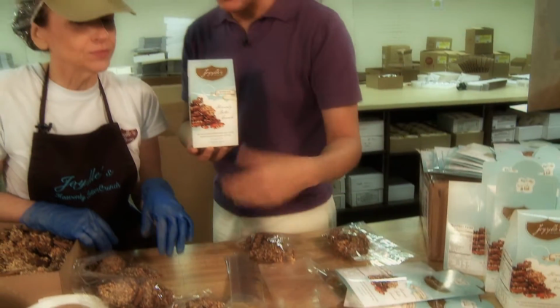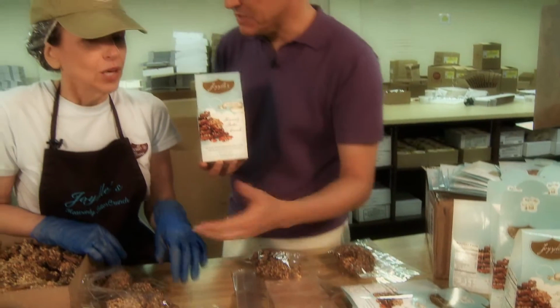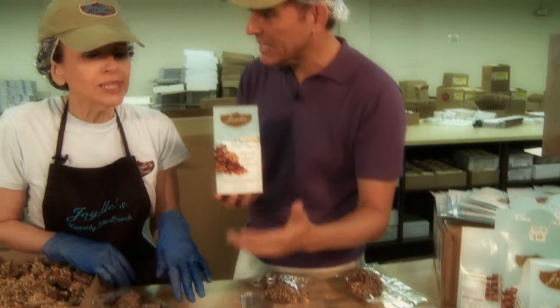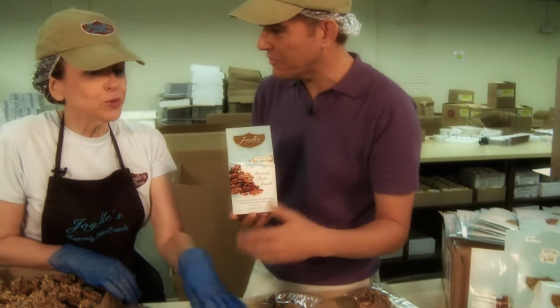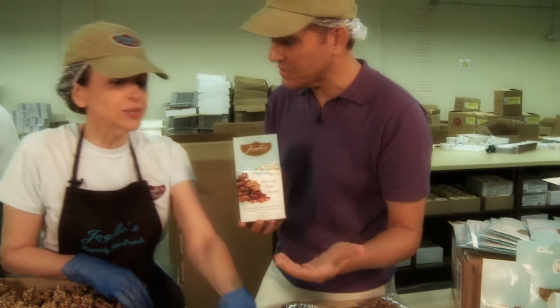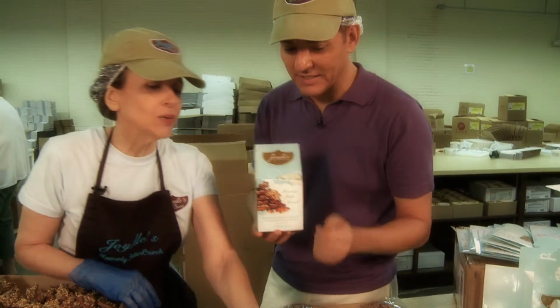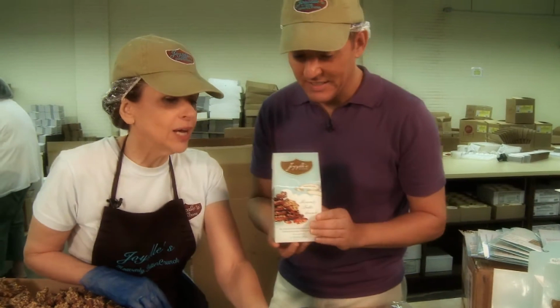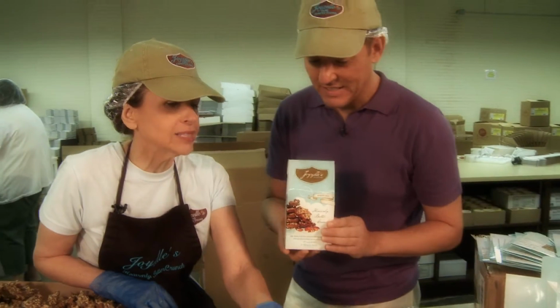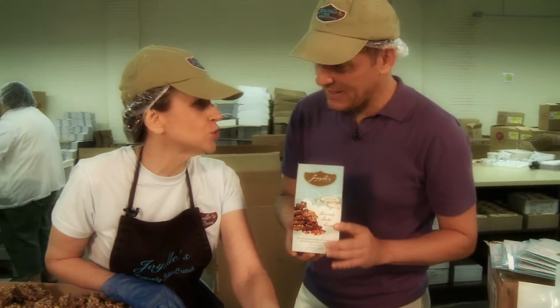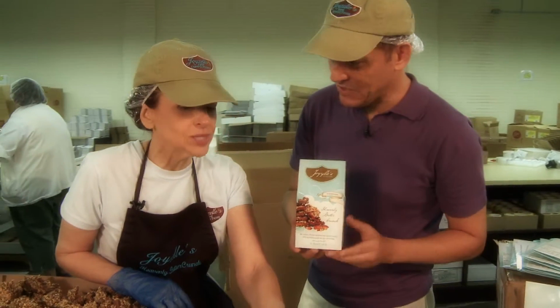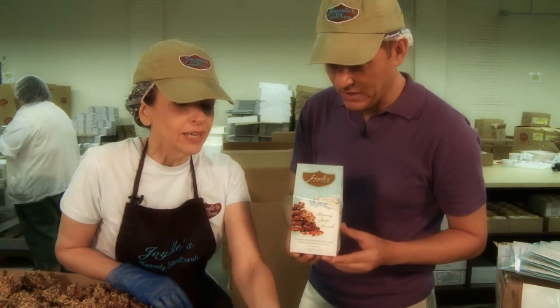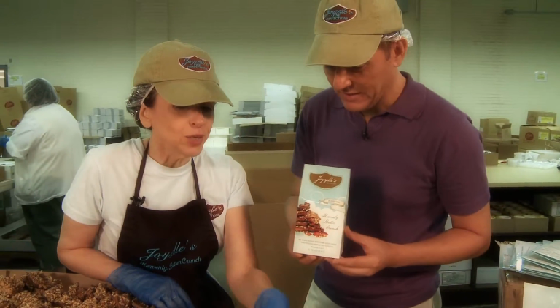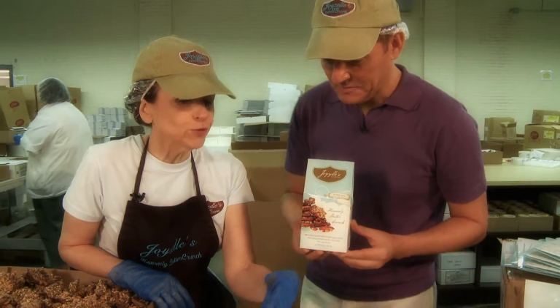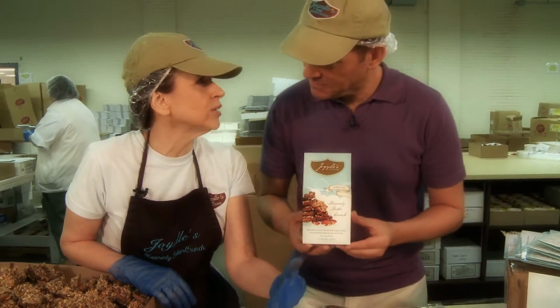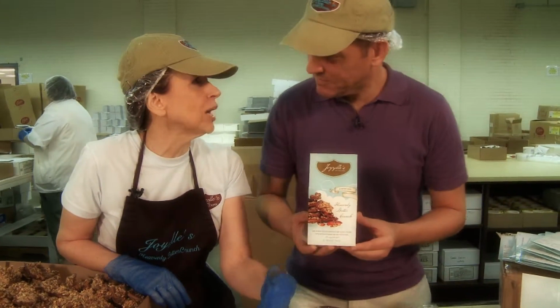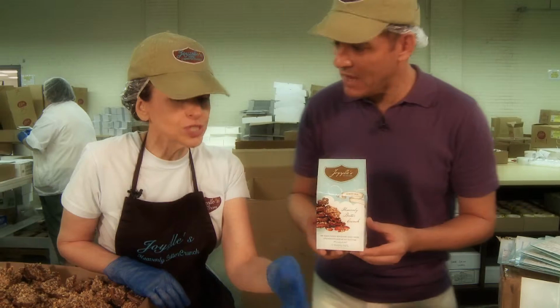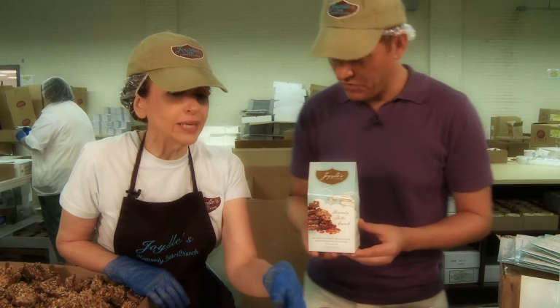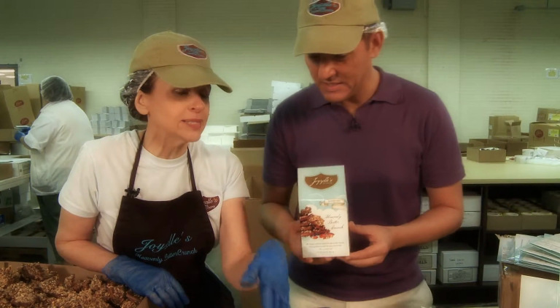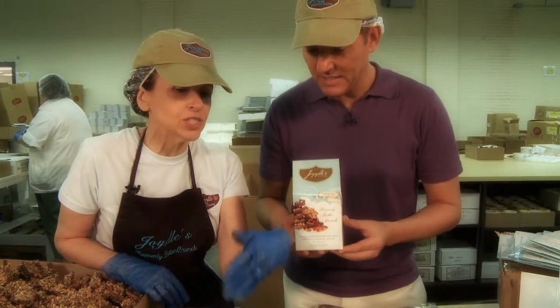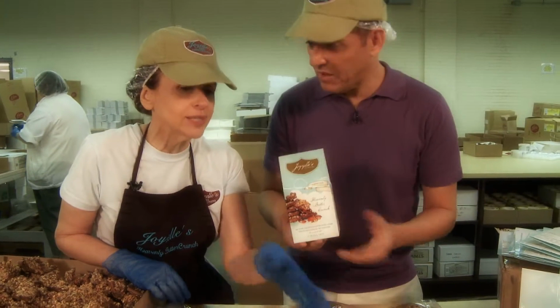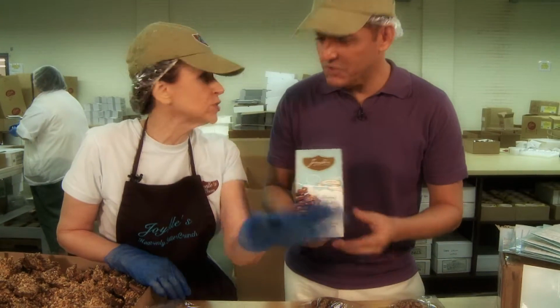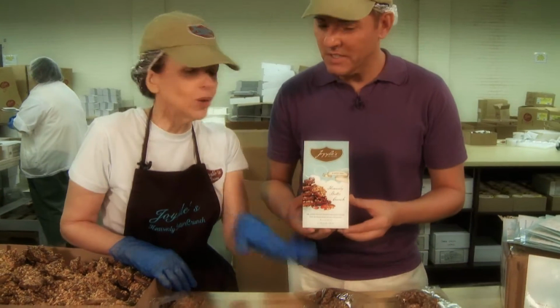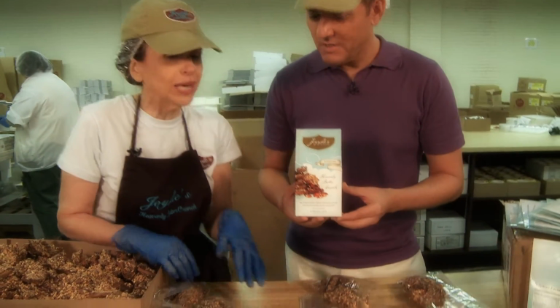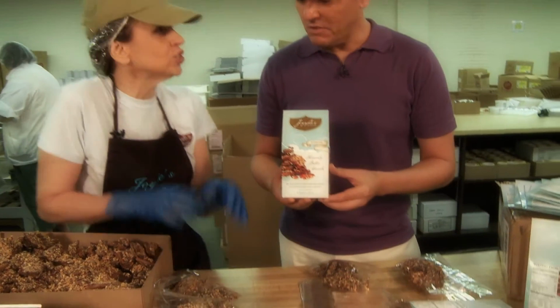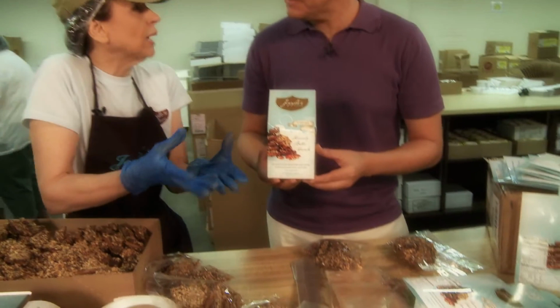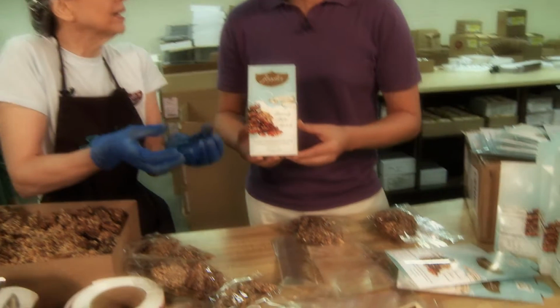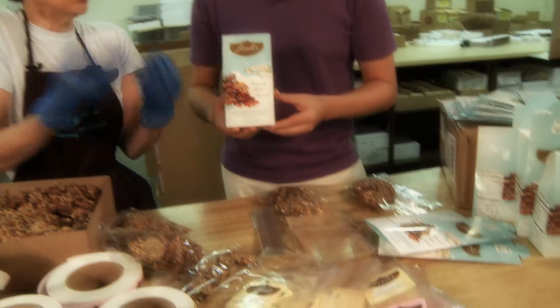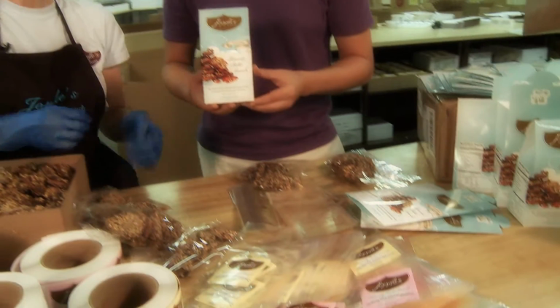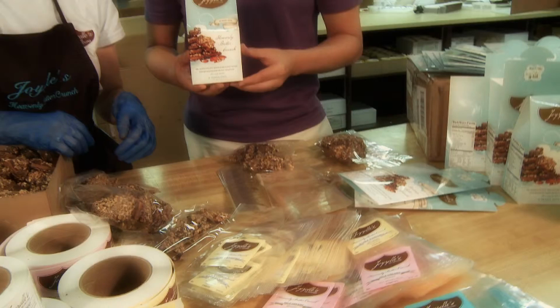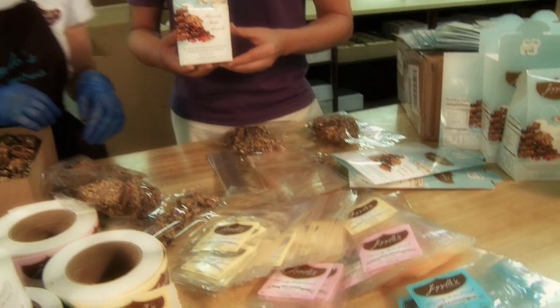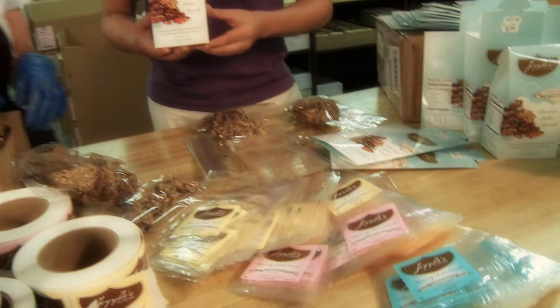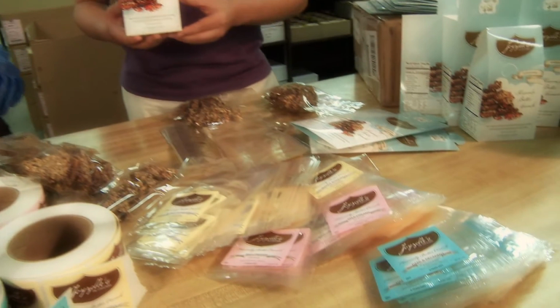So these are the smaller two-ounce sizes, which are great for gifts, stocking stuffers — they really sell like hotcakes in stores. Even for bridal showers, weddings, stocking stuffers — or just grabbing one with your lunch.